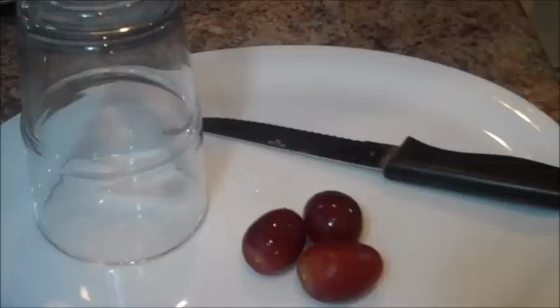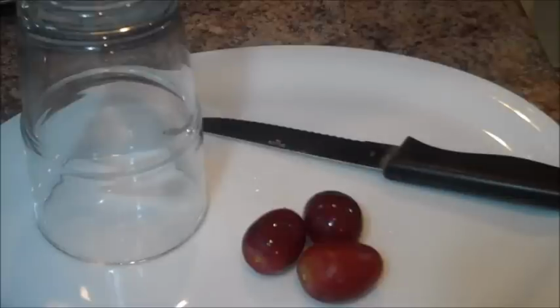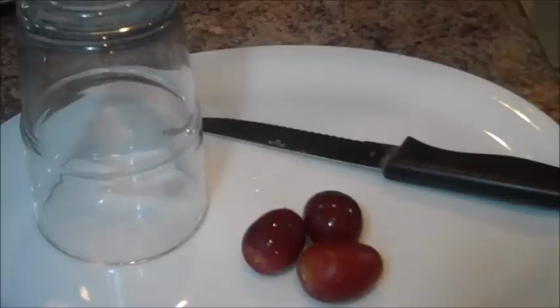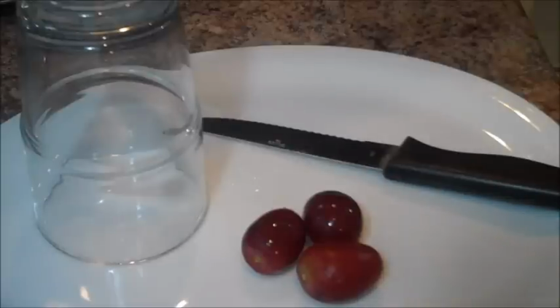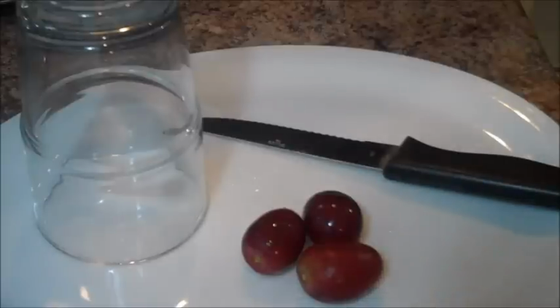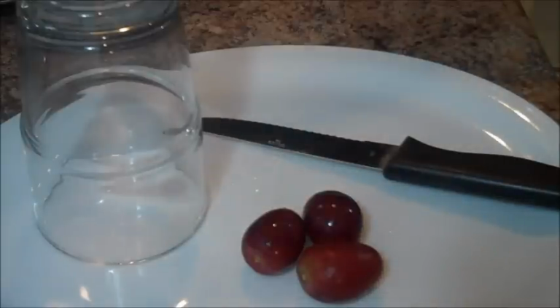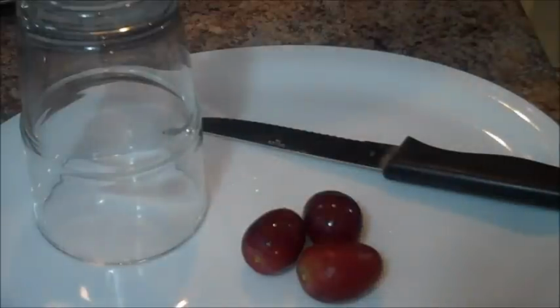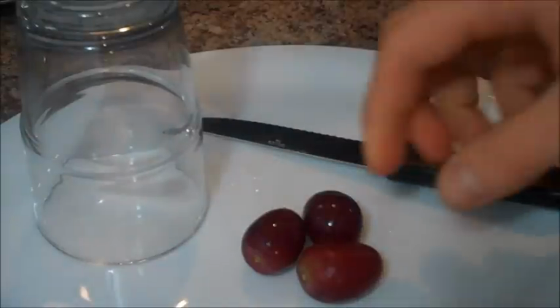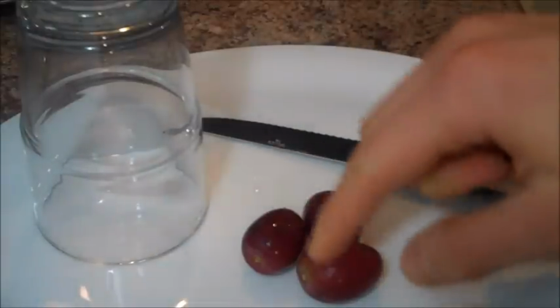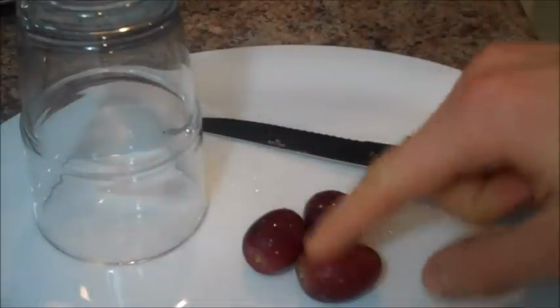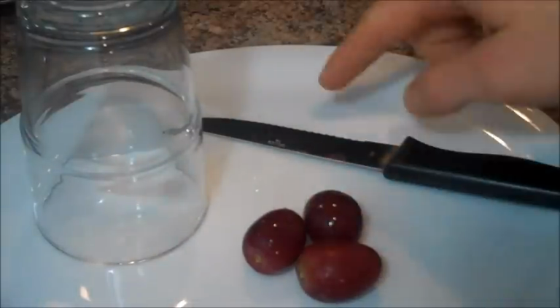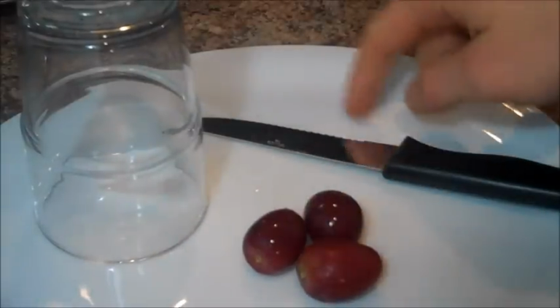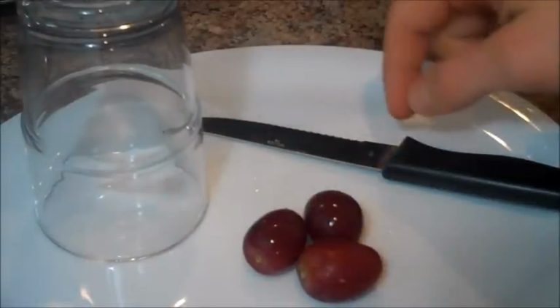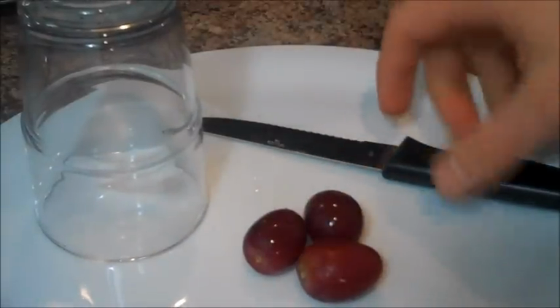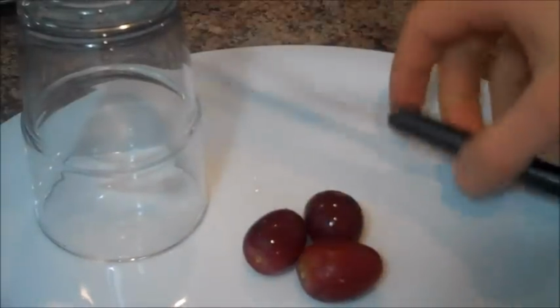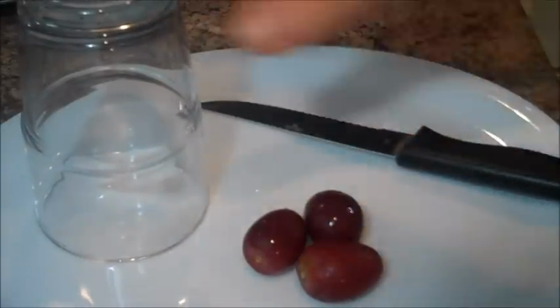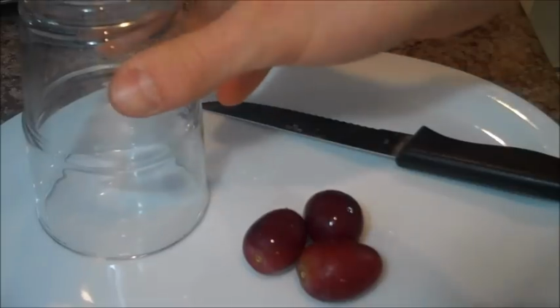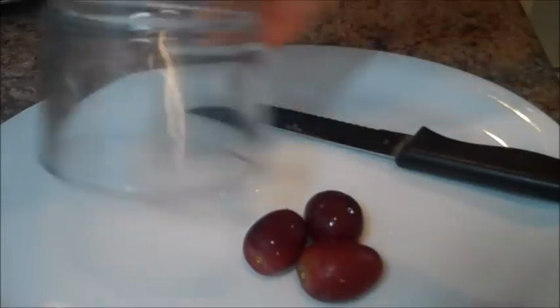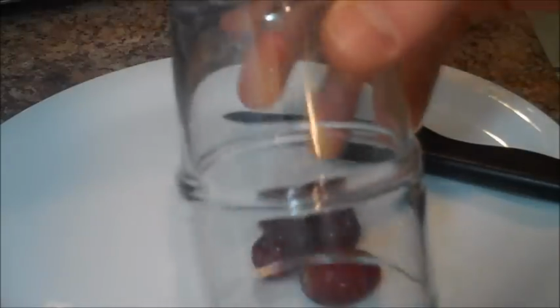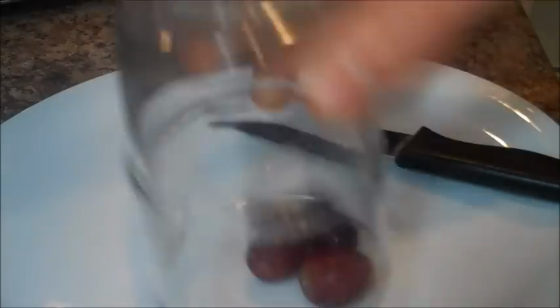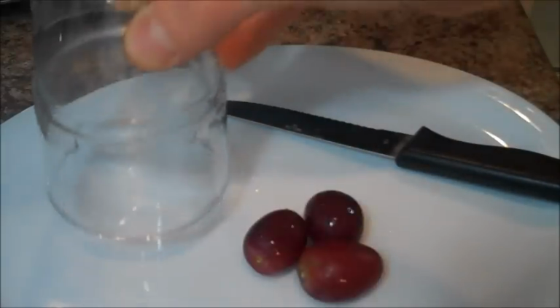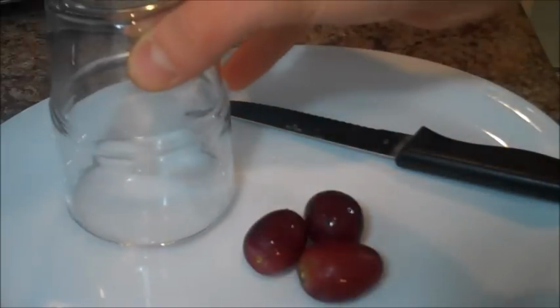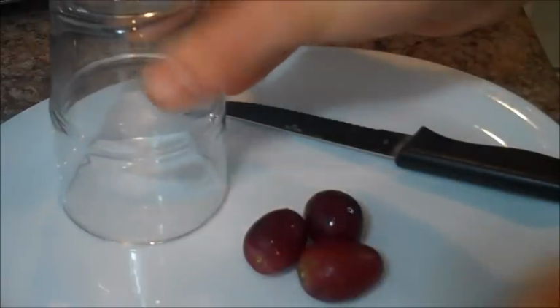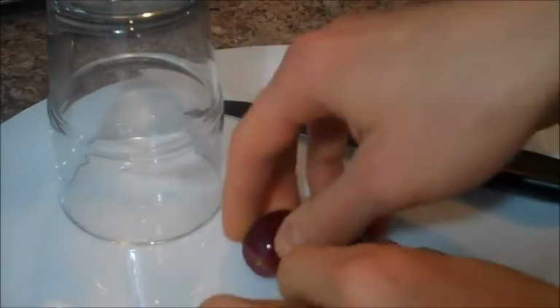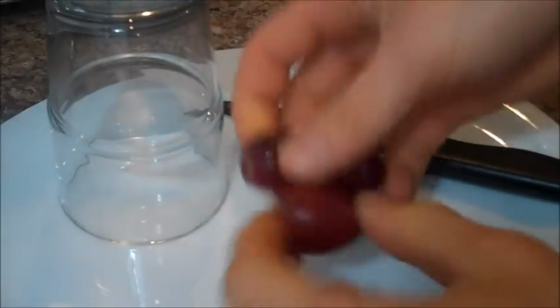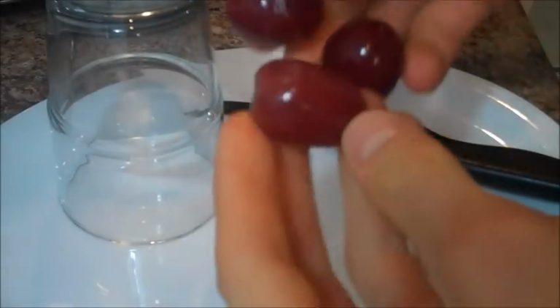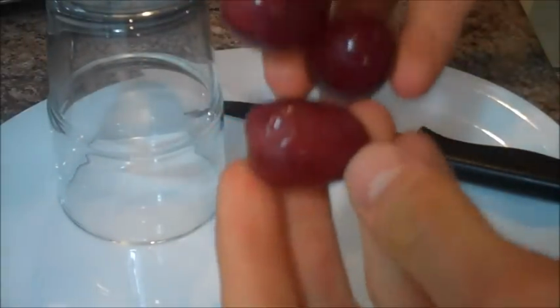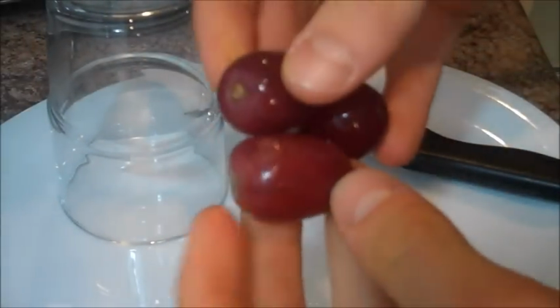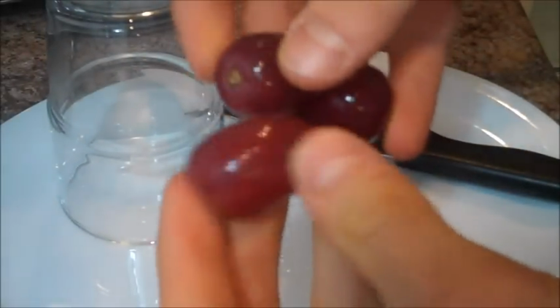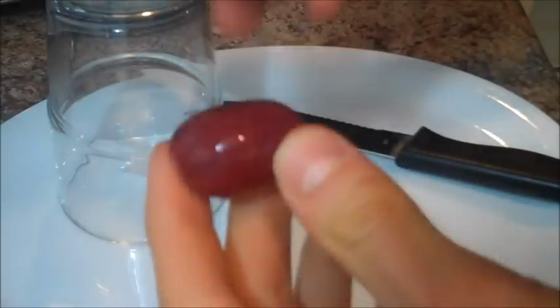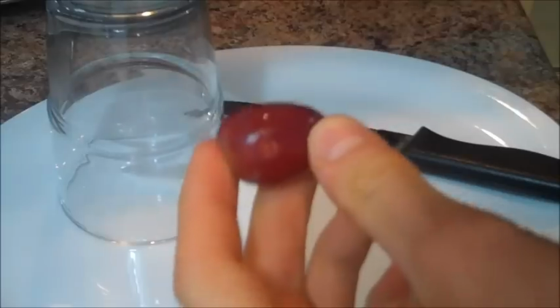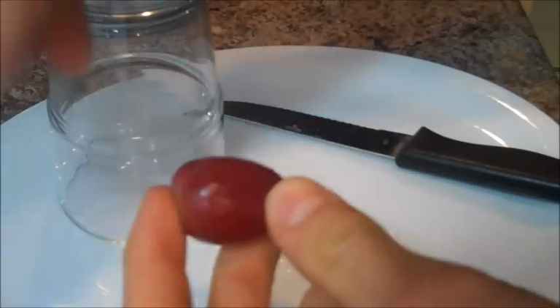So if you want to perform this experiment at home, all you need is some grapes, a plate, a knife, and not a super big cup. I'm going to show you guys with a whole bunch of different sizes of grapes — I'll tell you why after.